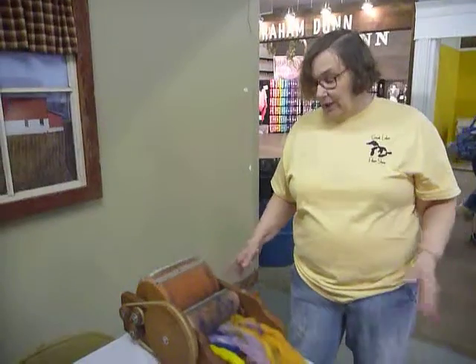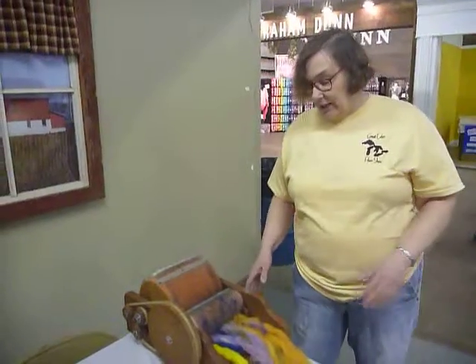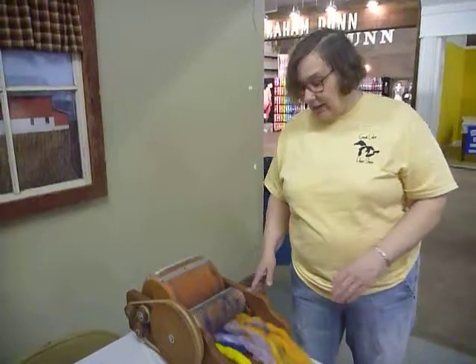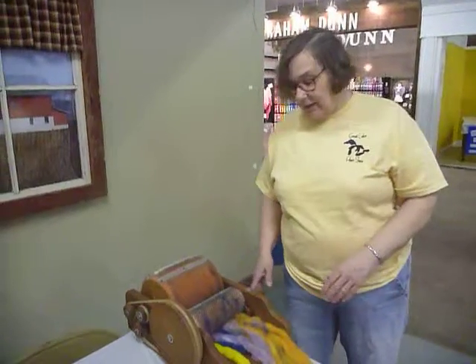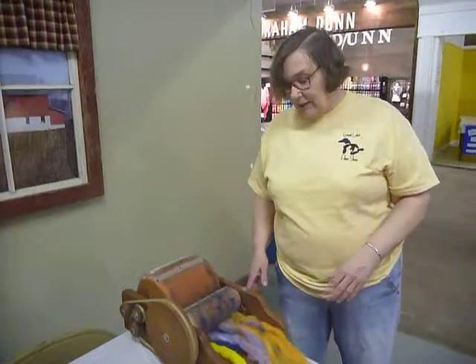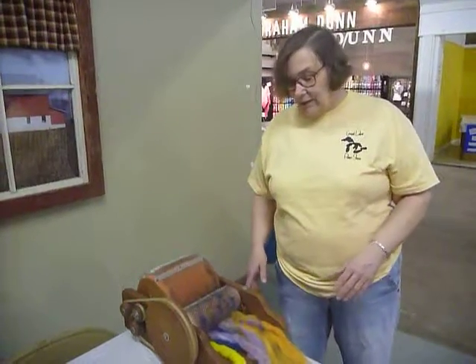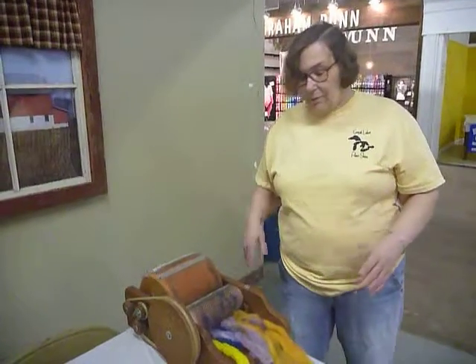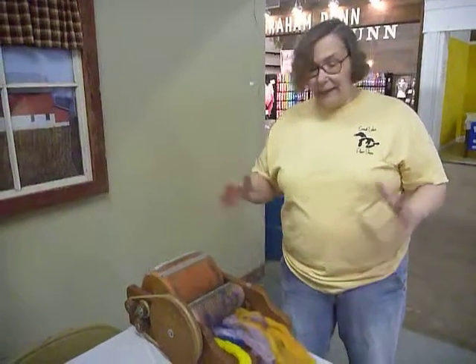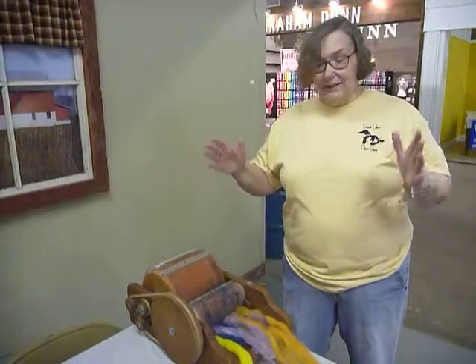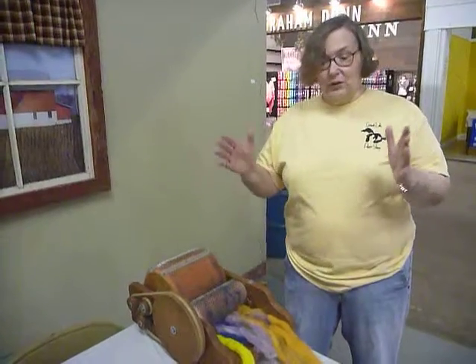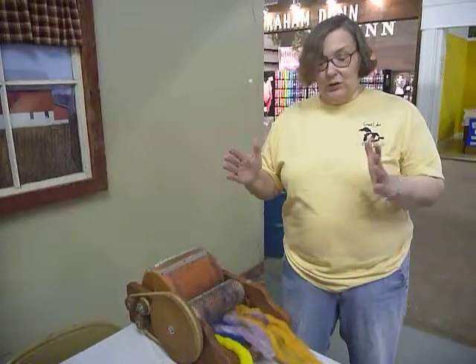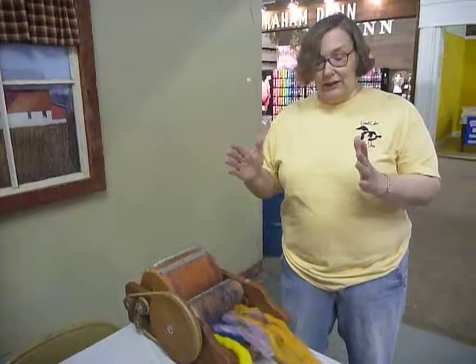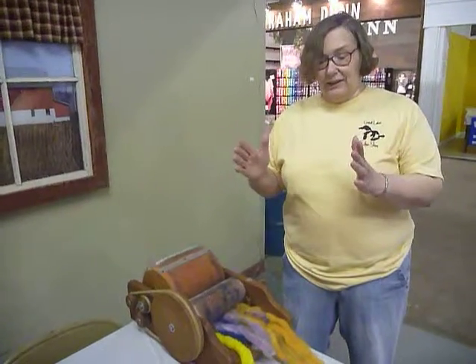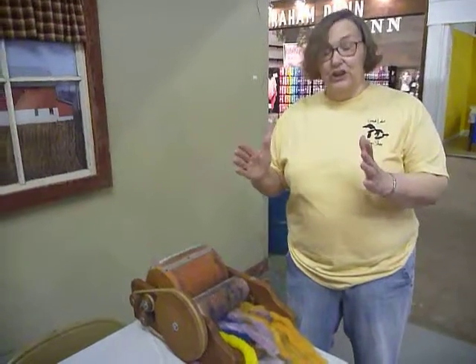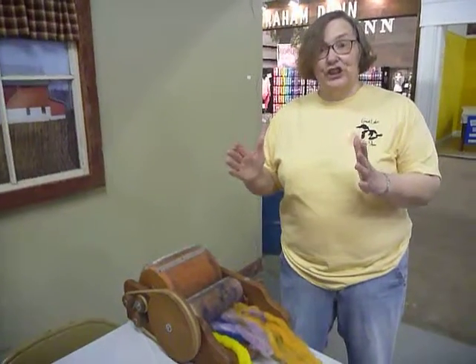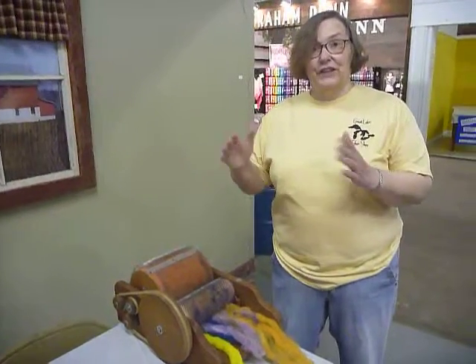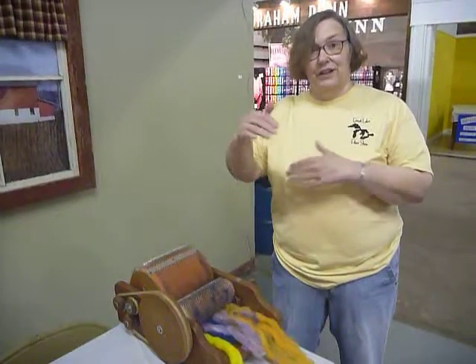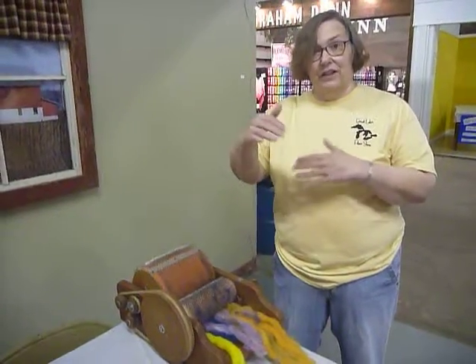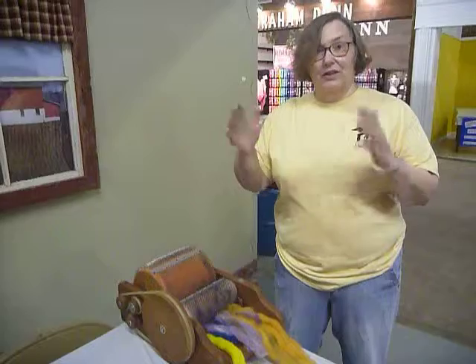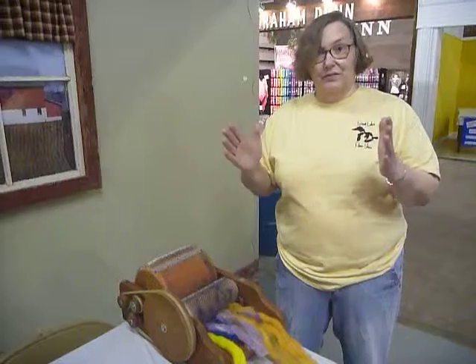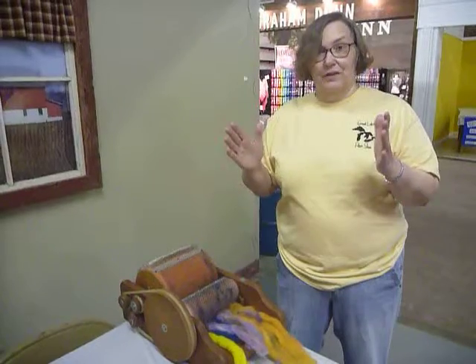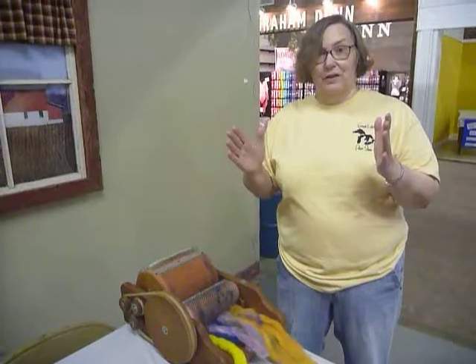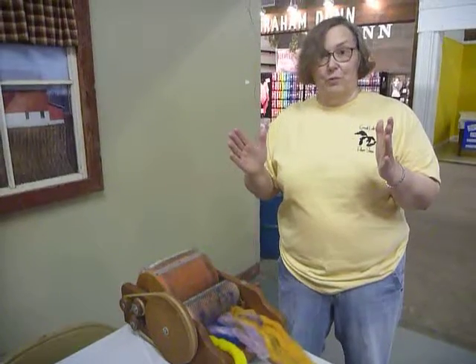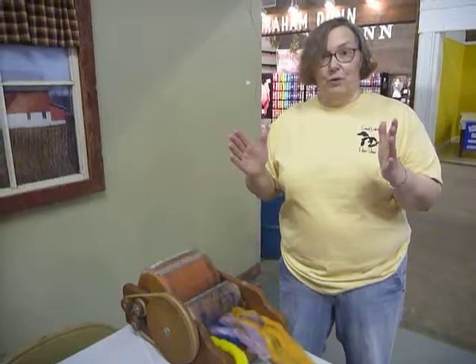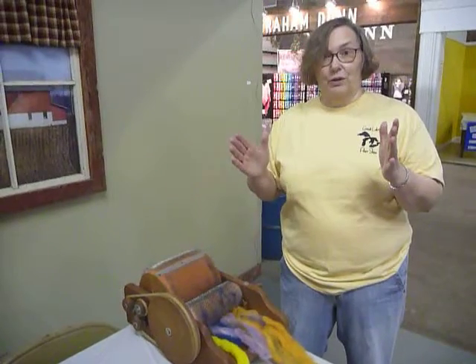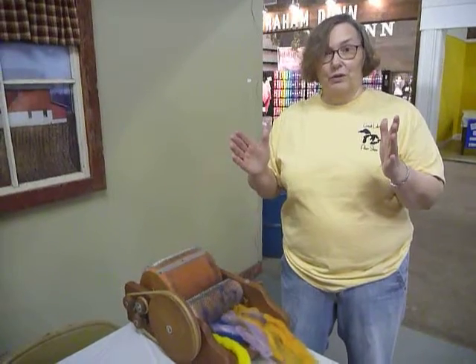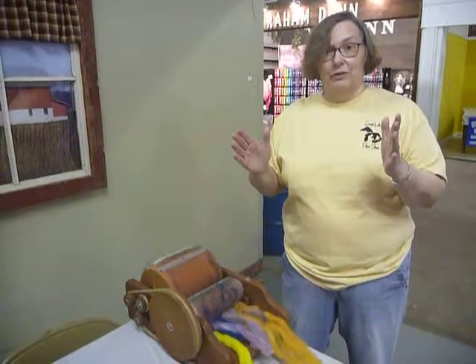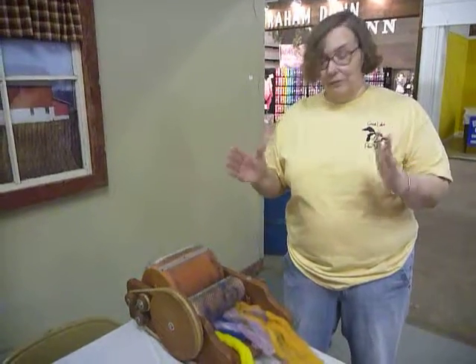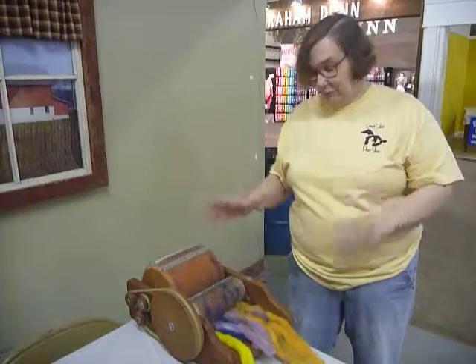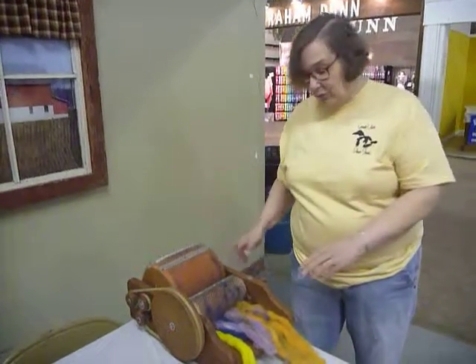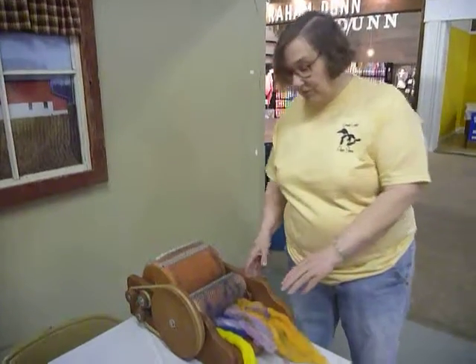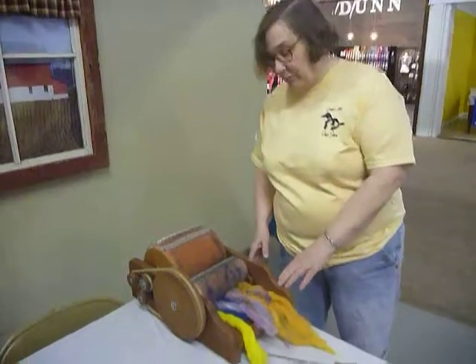What do you mean by bat? A bat is a little sheet of wool, or fiber.